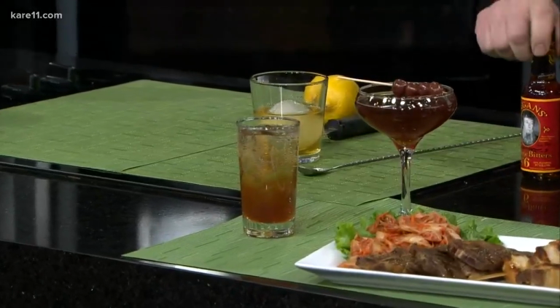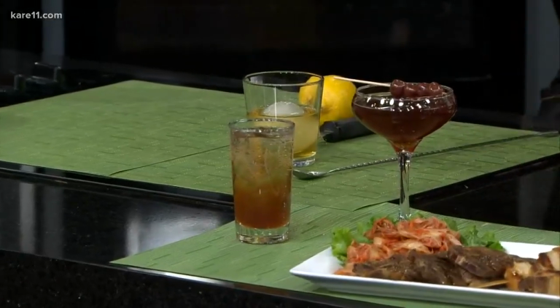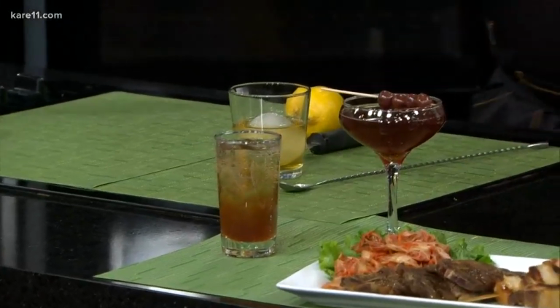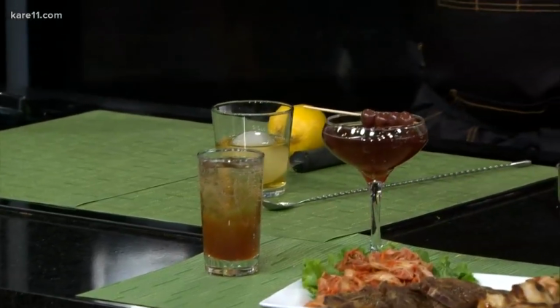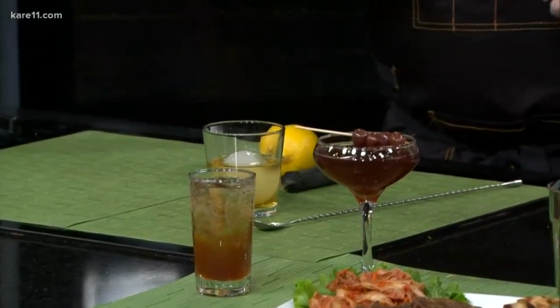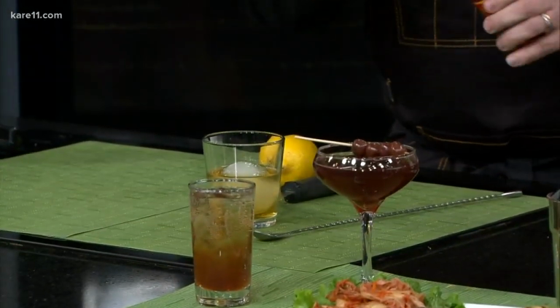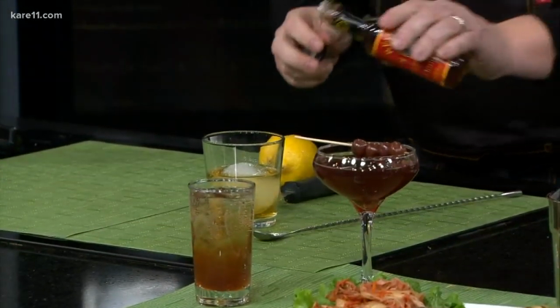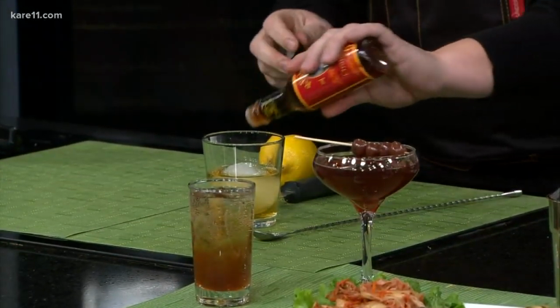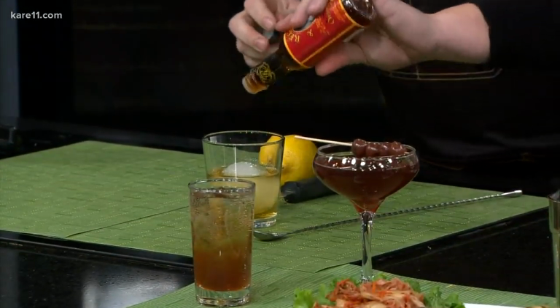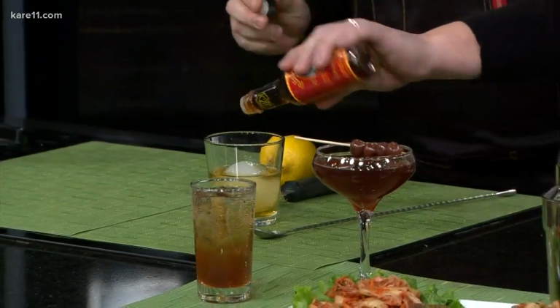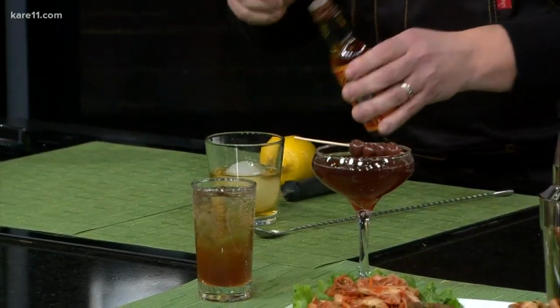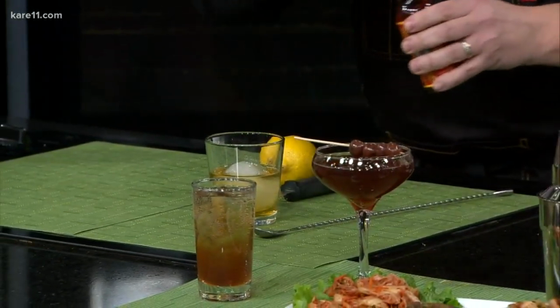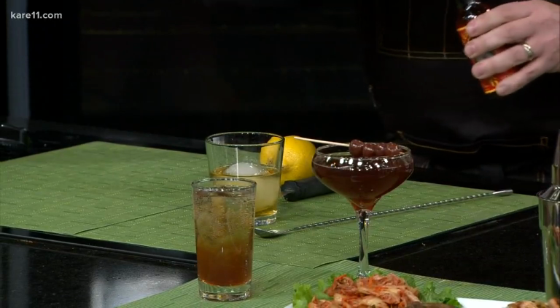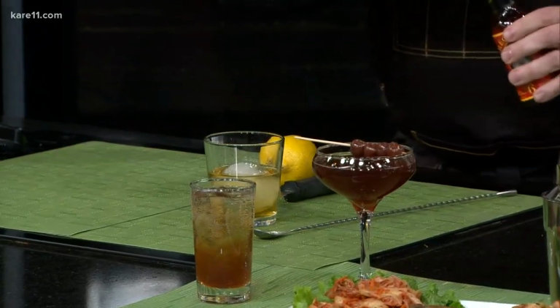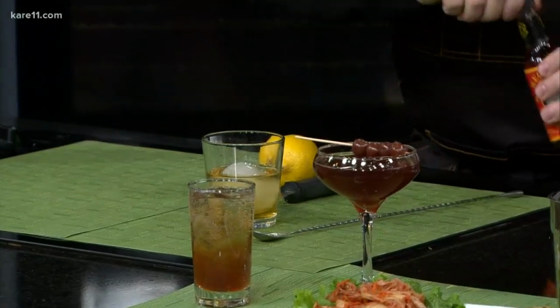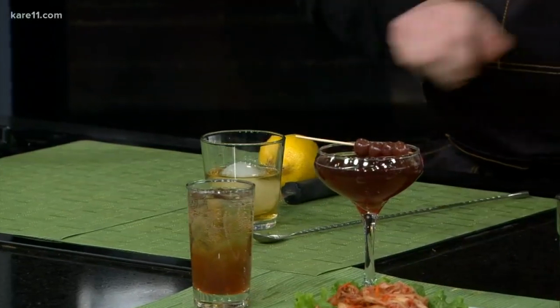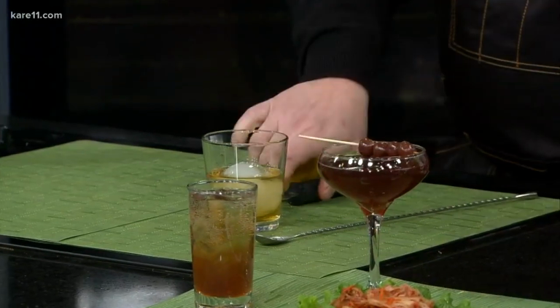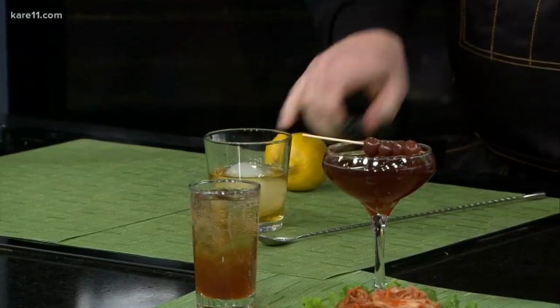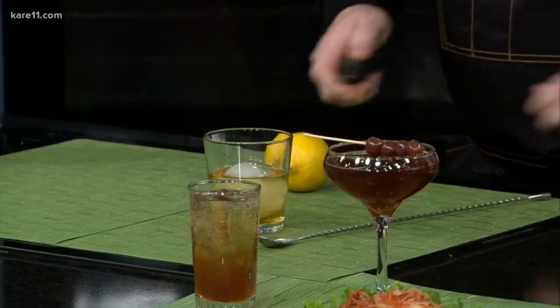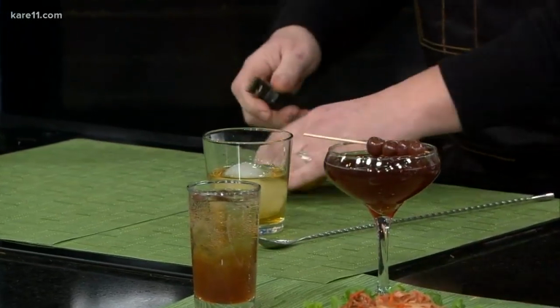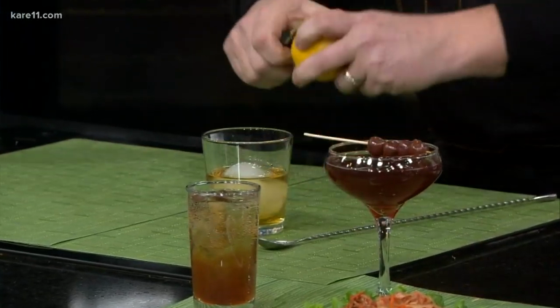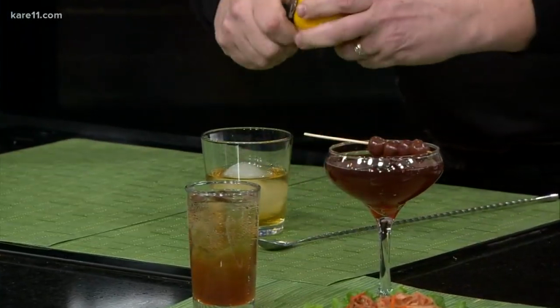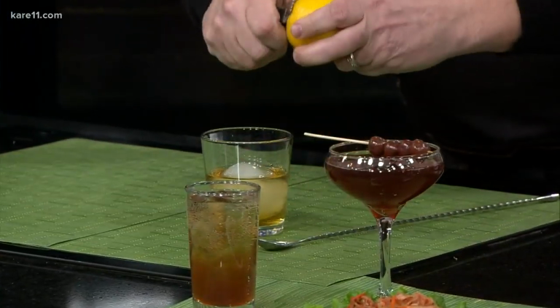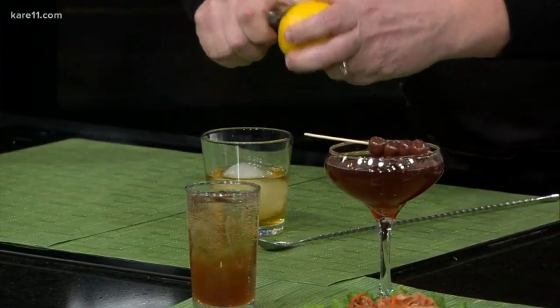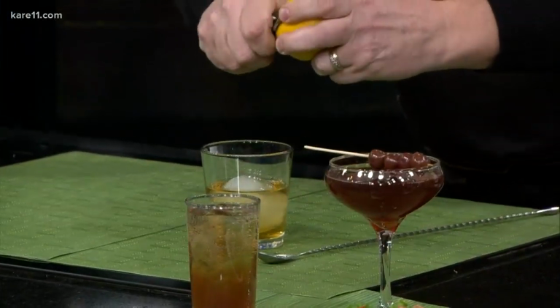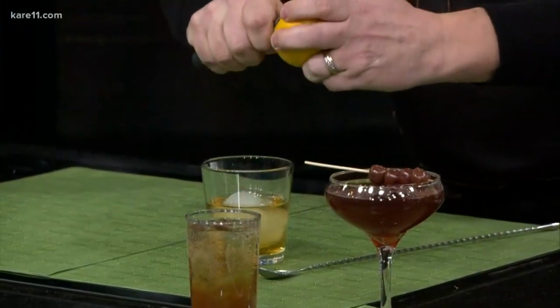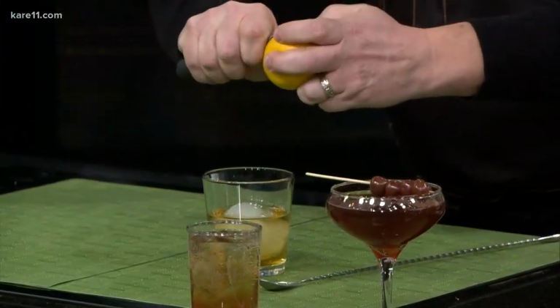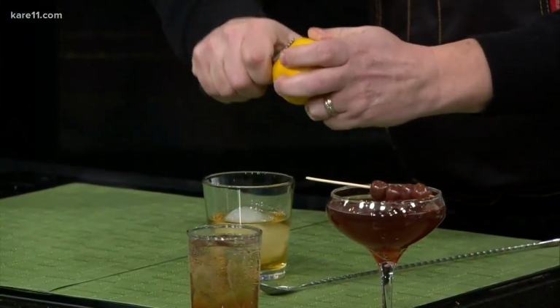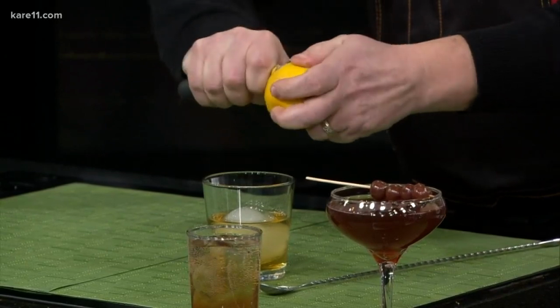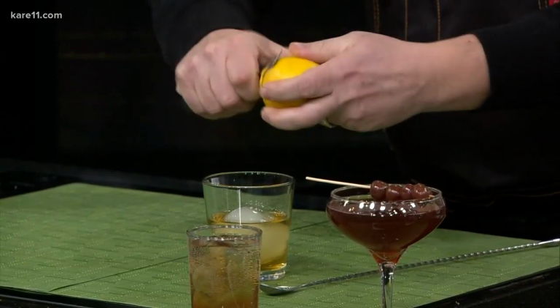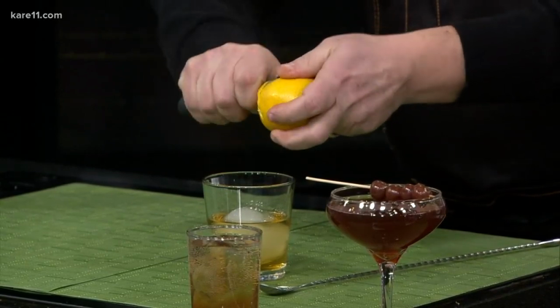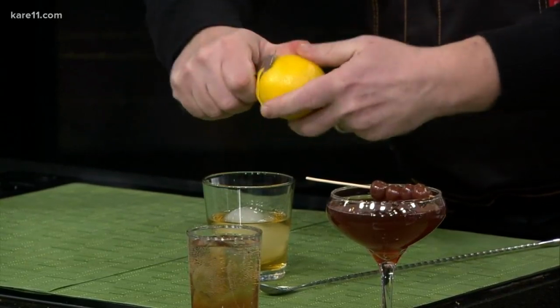Then we want to finish off with two dashes of orange bitters, just to give it a little aroma, and to add some acidity, a fresh lemon zest peel. Wow, that looks beautiful.